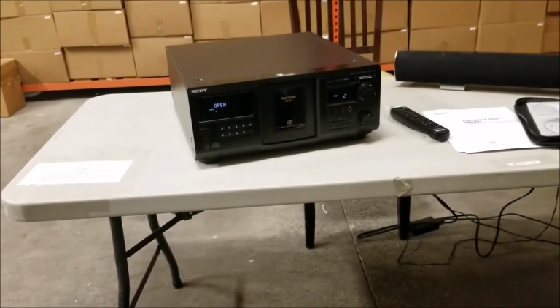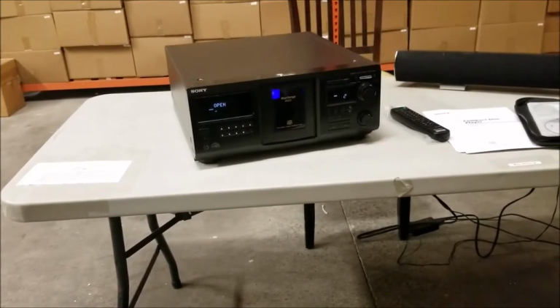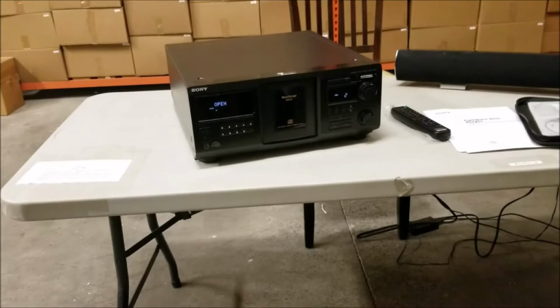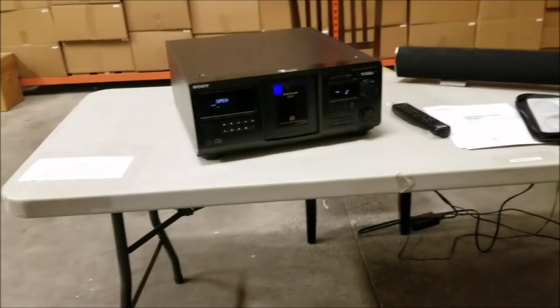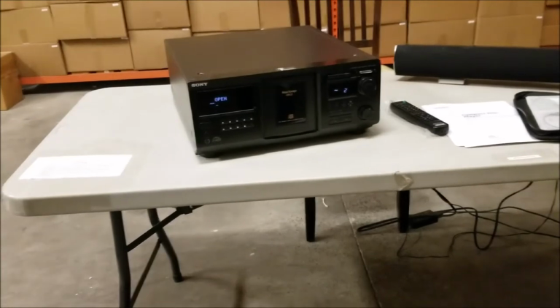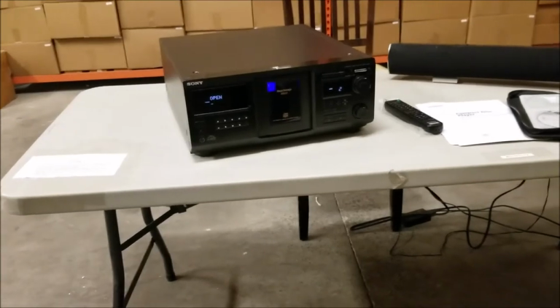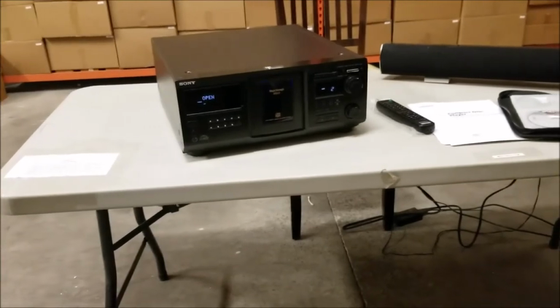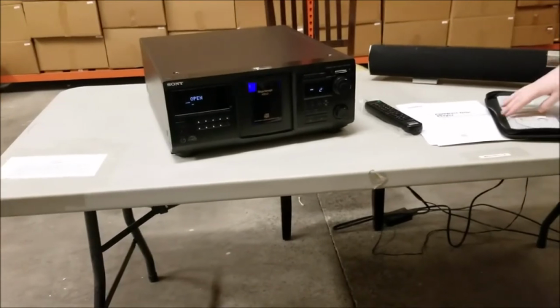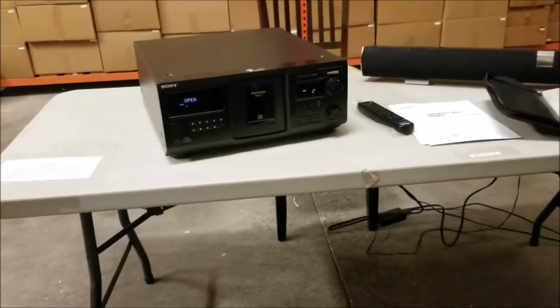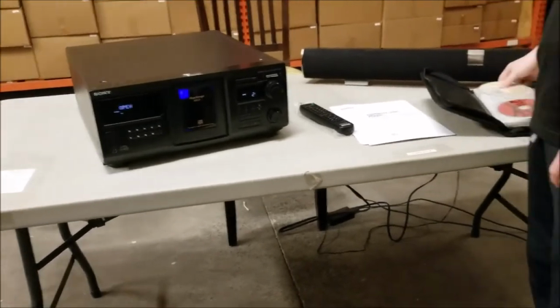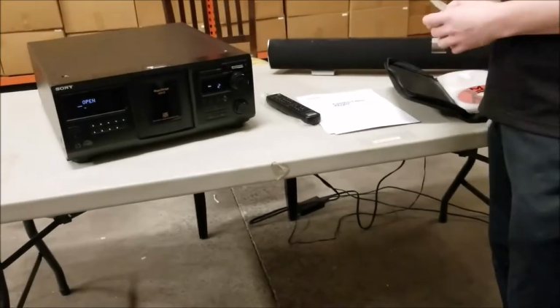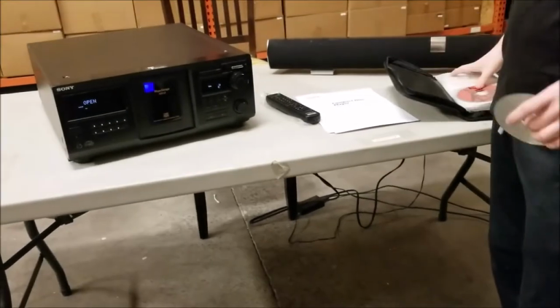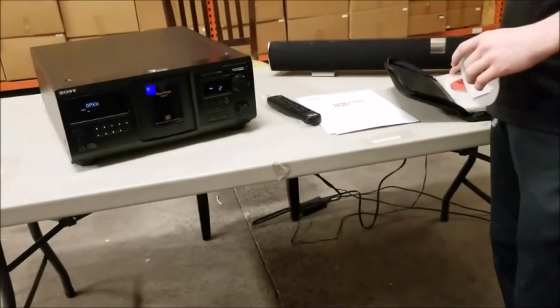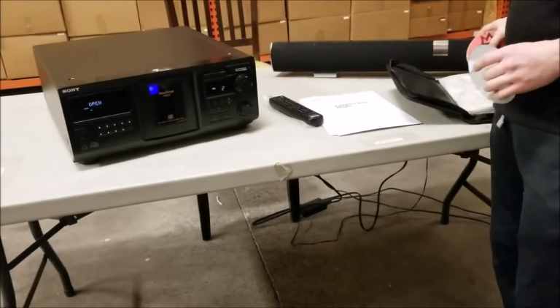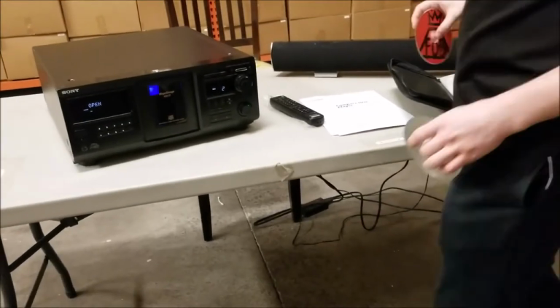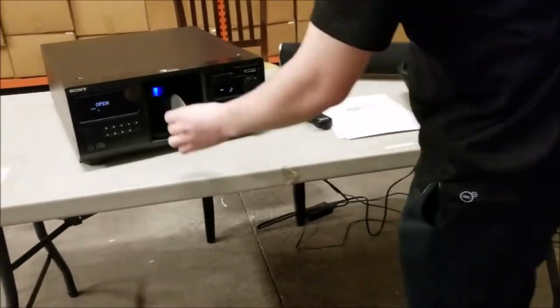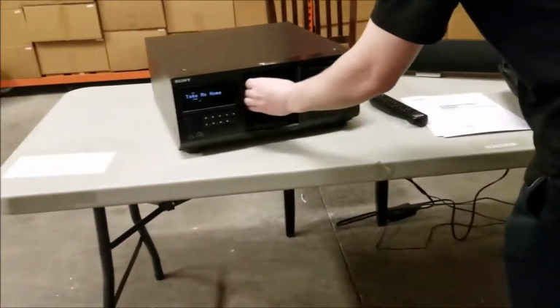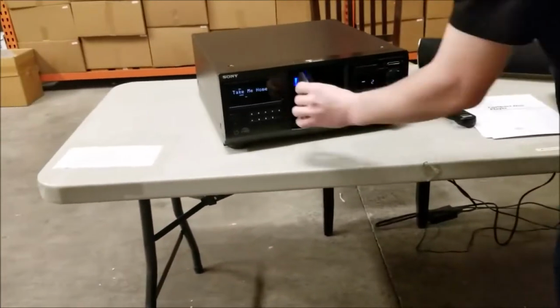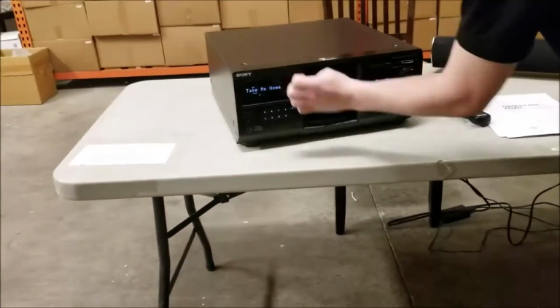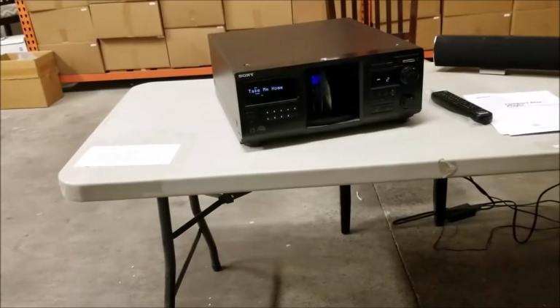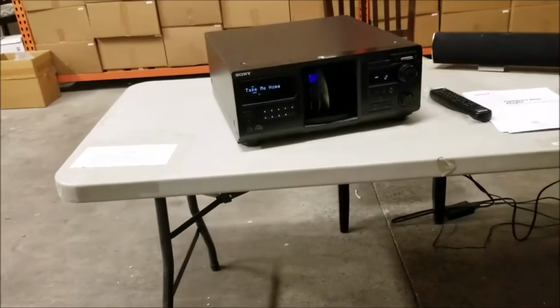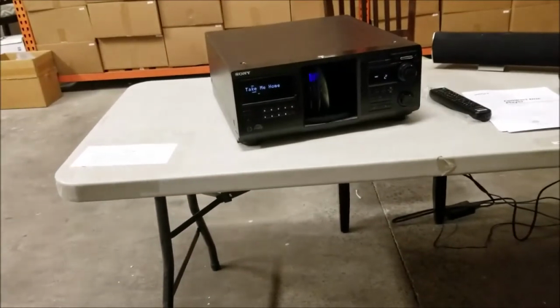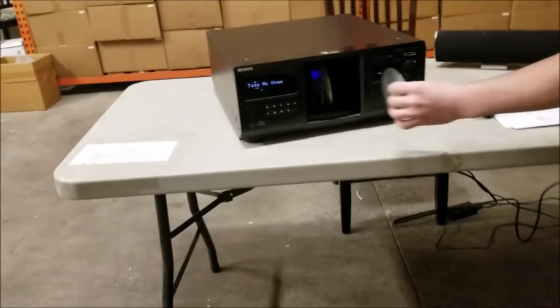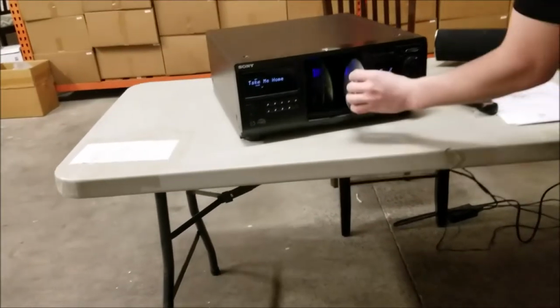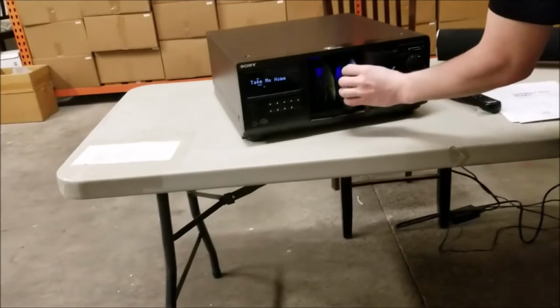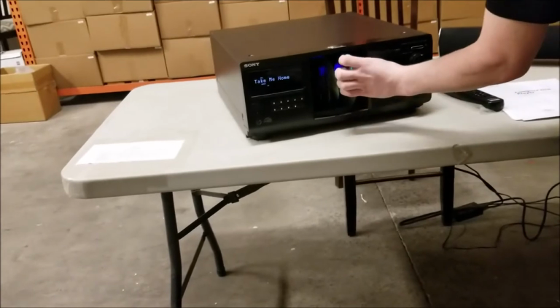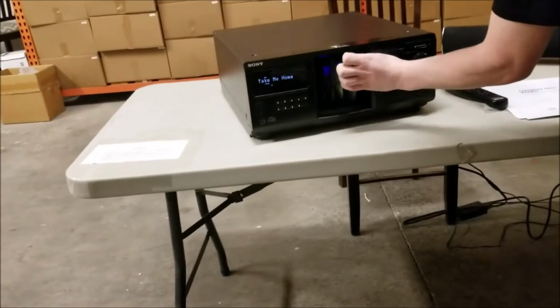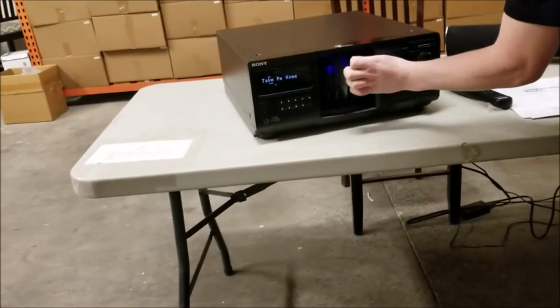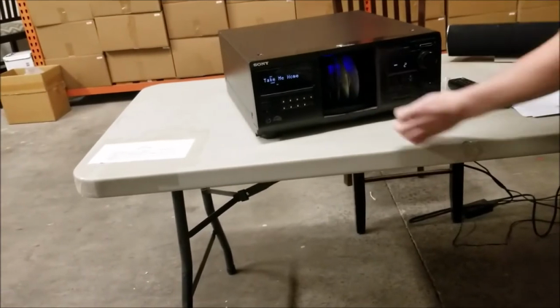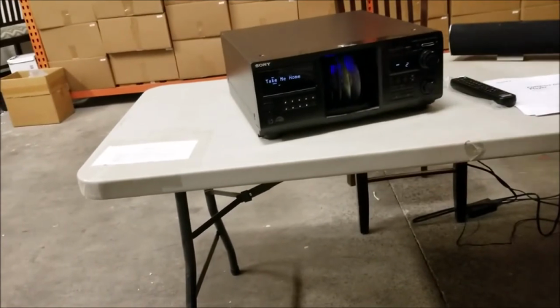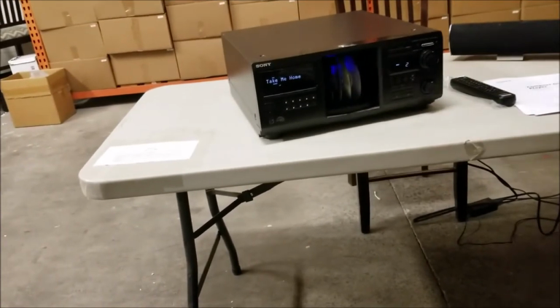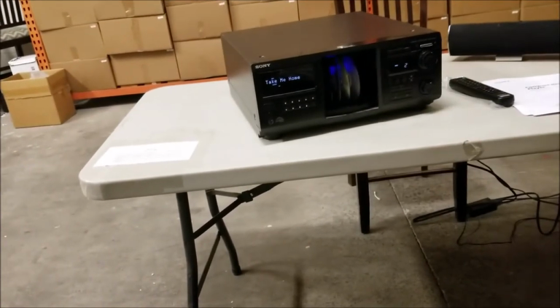Then we can open it and load them with the disc facing right.